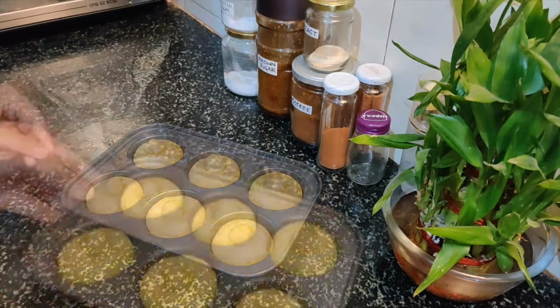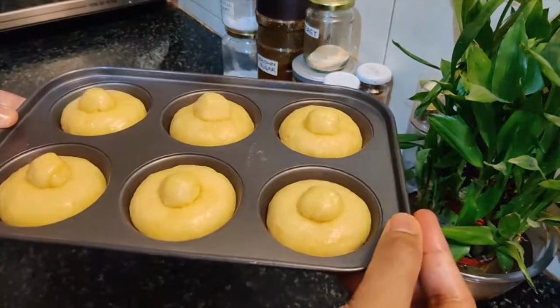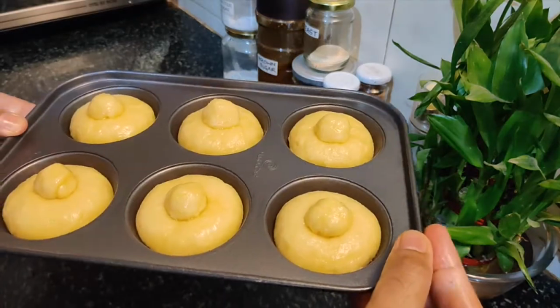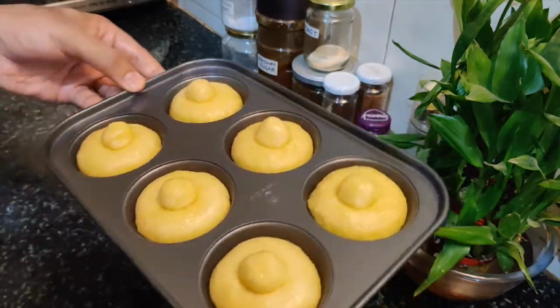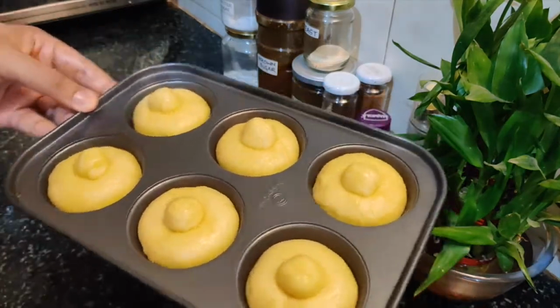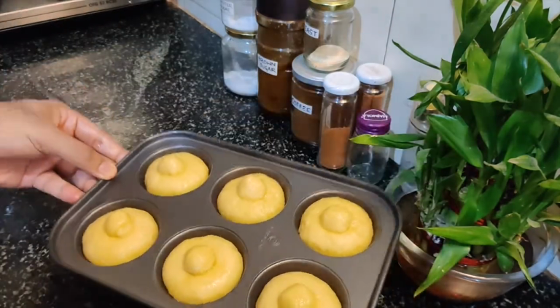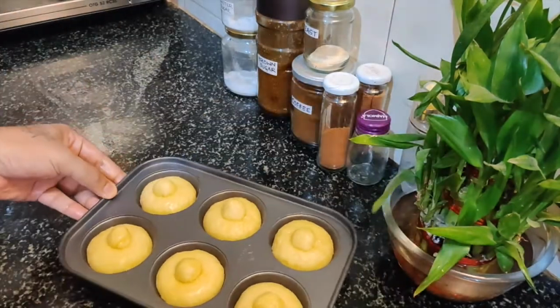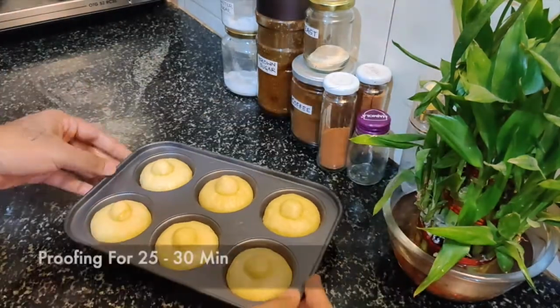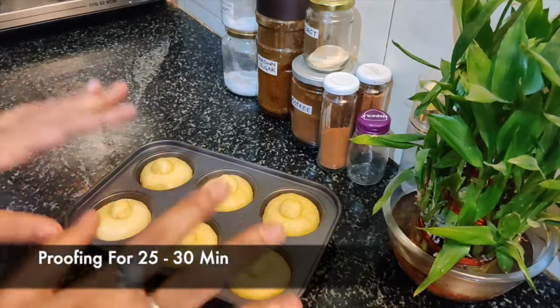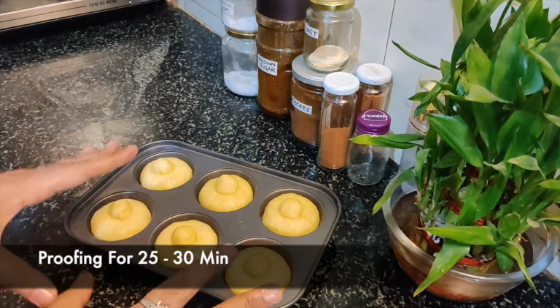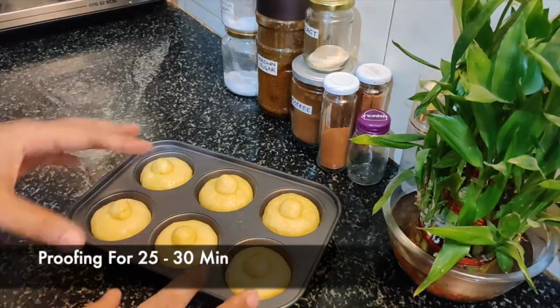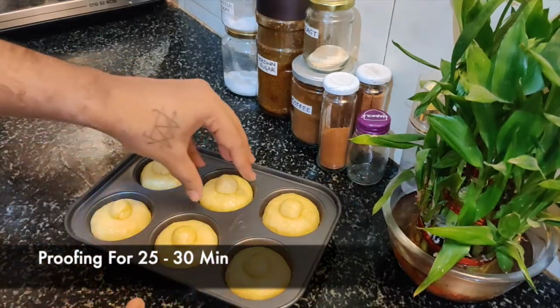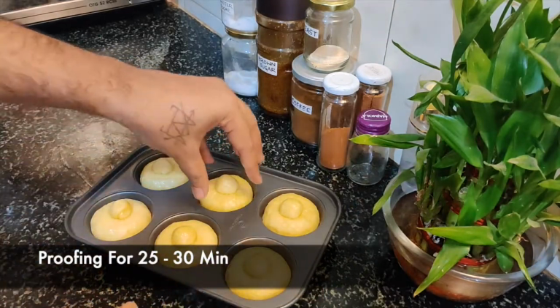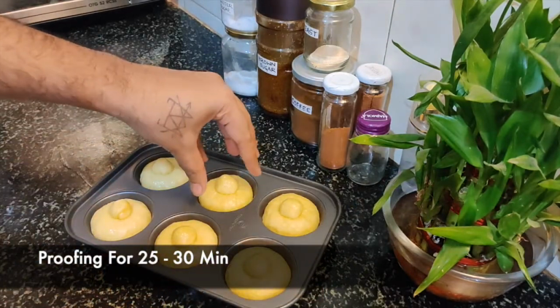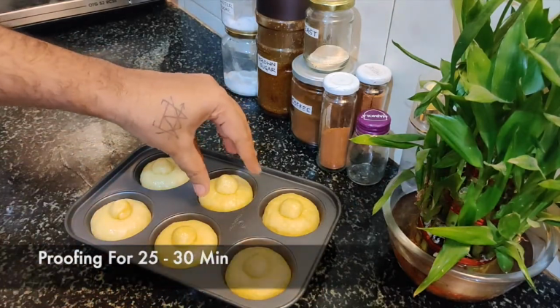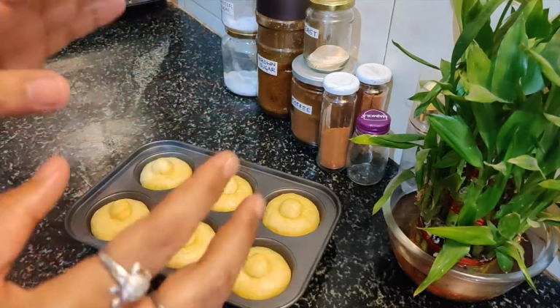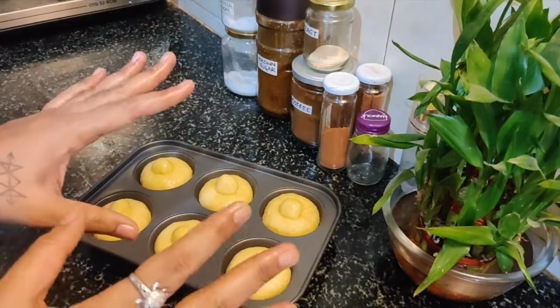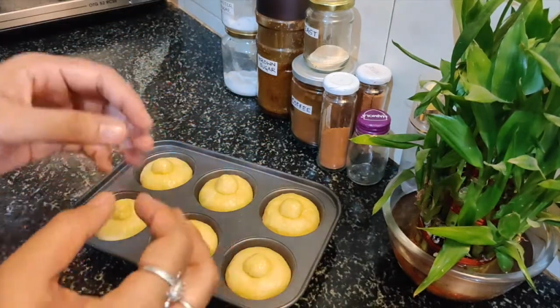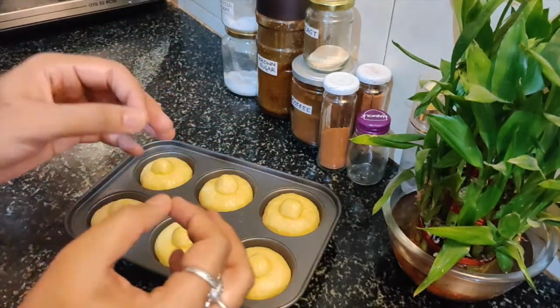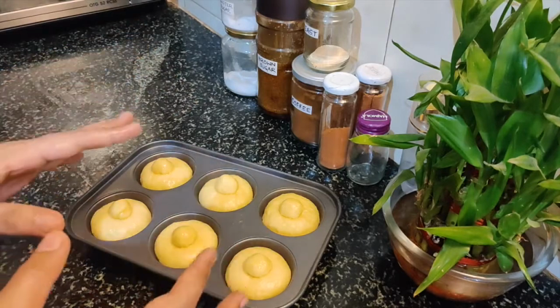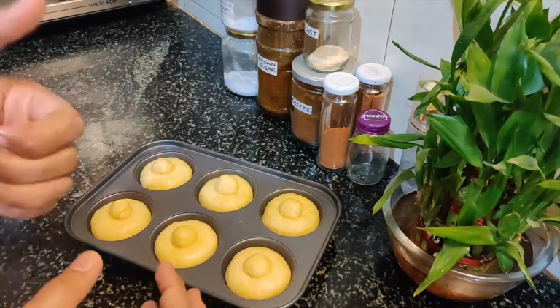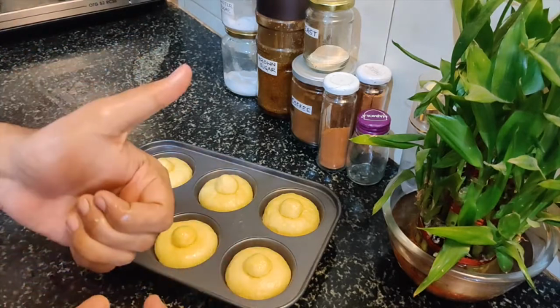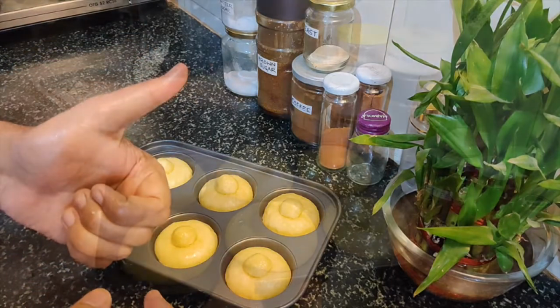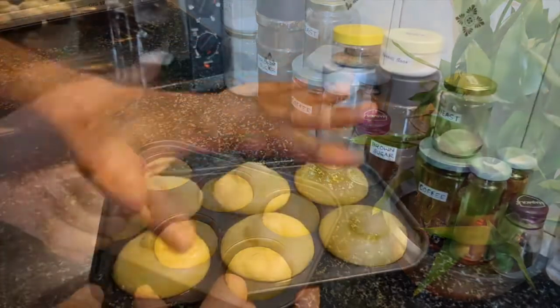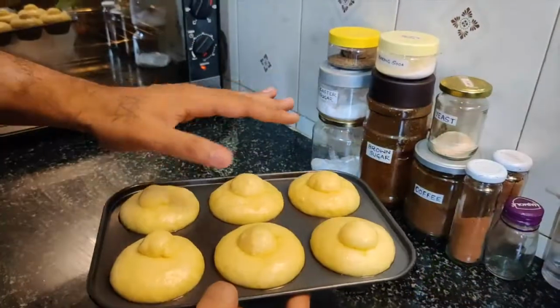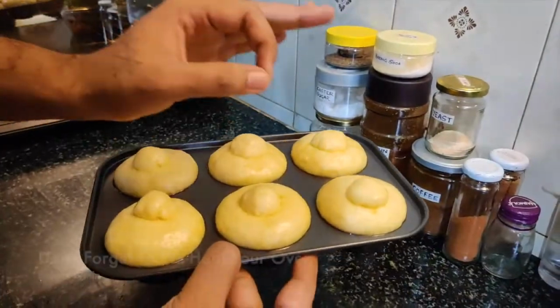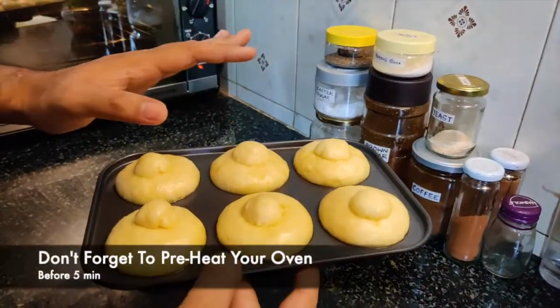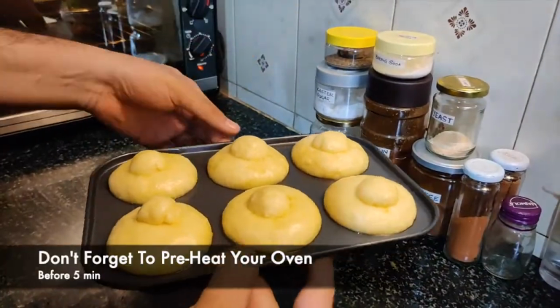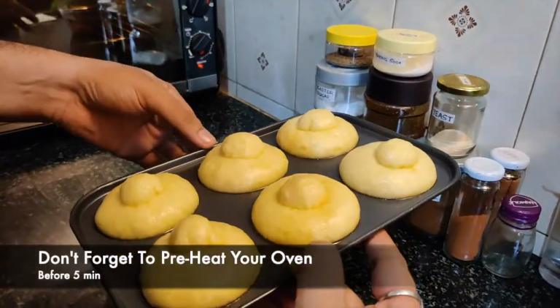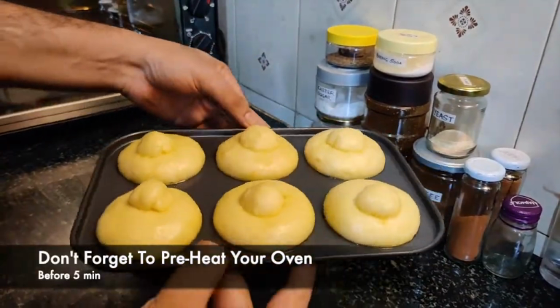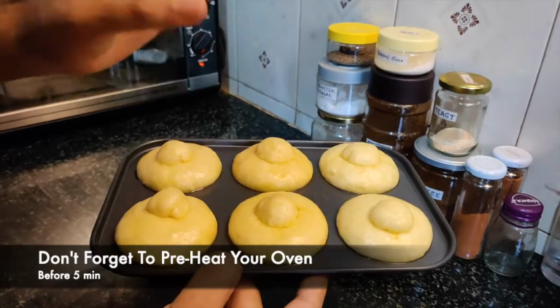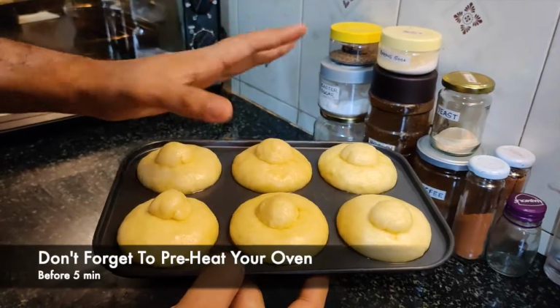This is our brioche tray ready. Now we will prove it for at least half an hour so that it takes a good shape, and then we will bake it. I have set it for 25 minutes — we'll prove it well and then bake.